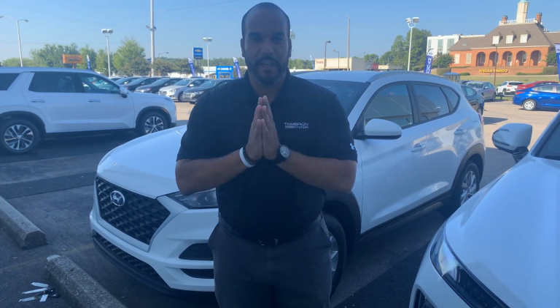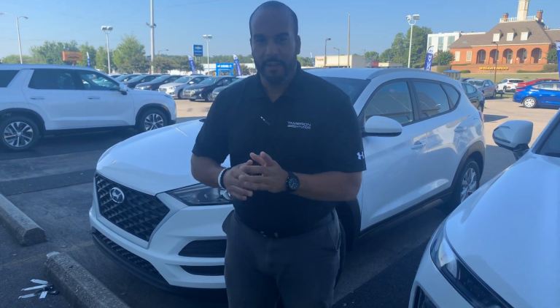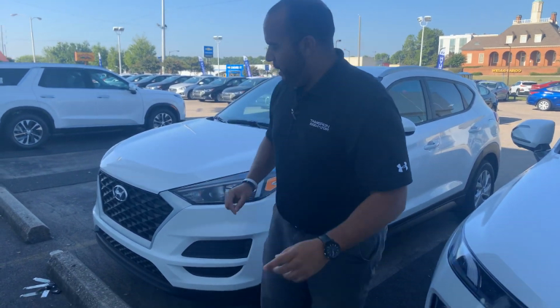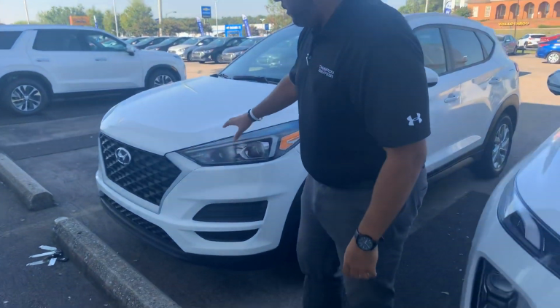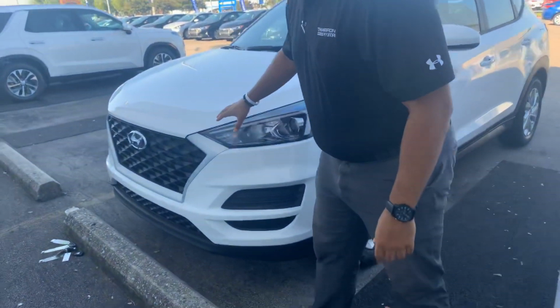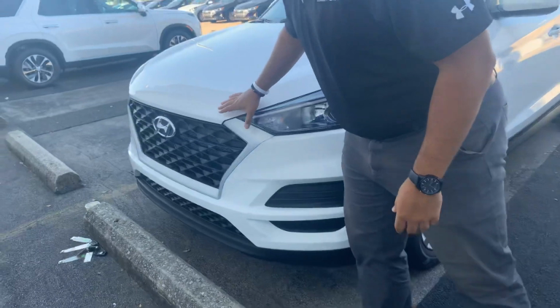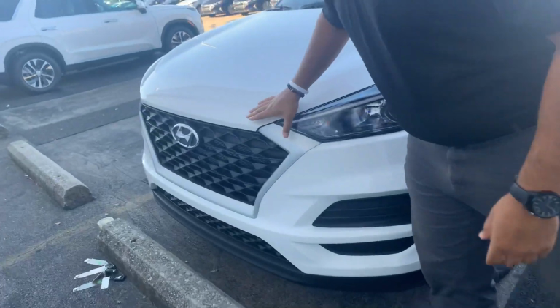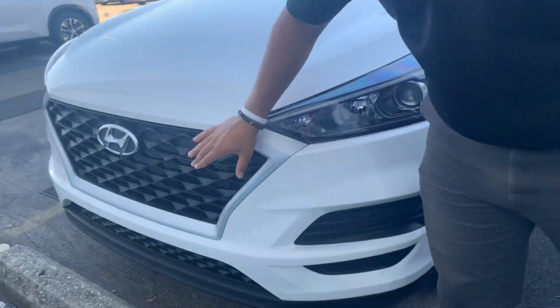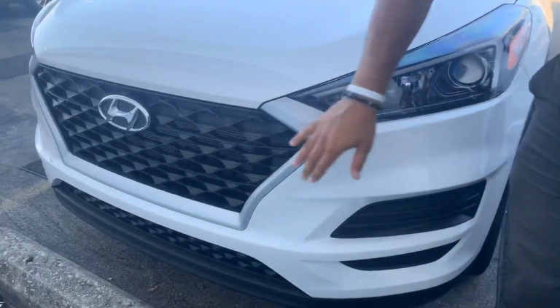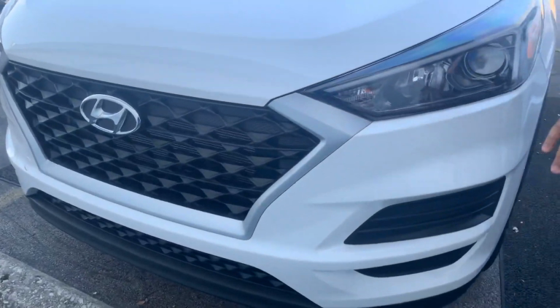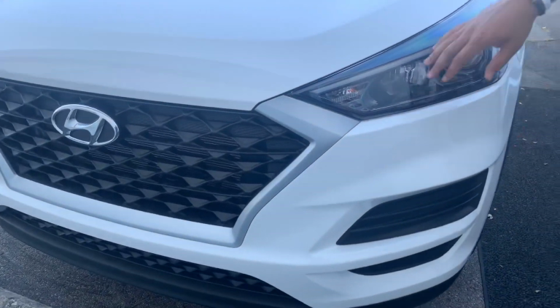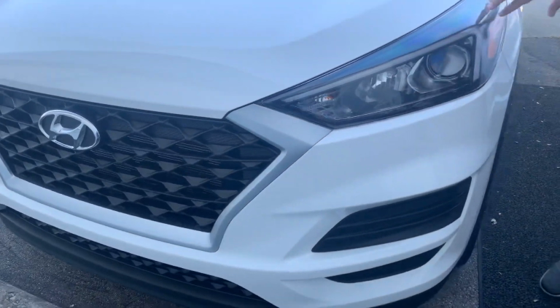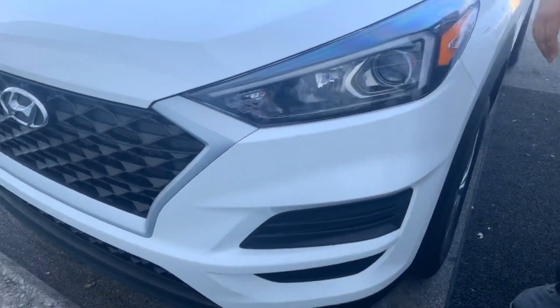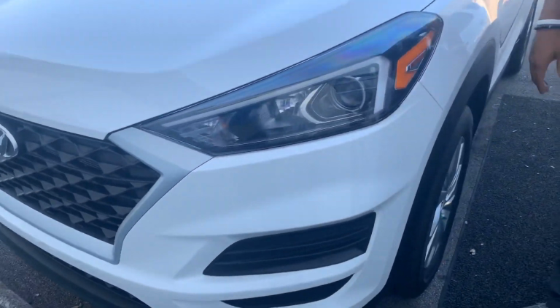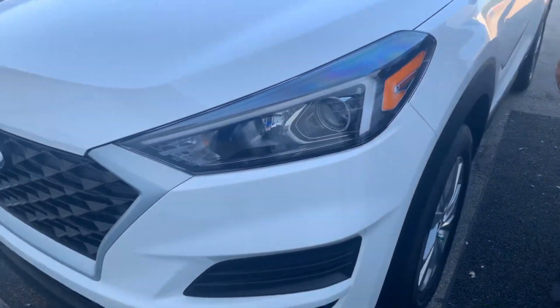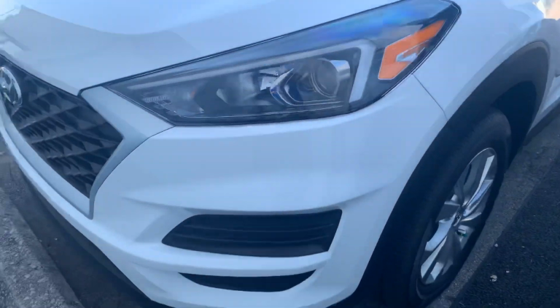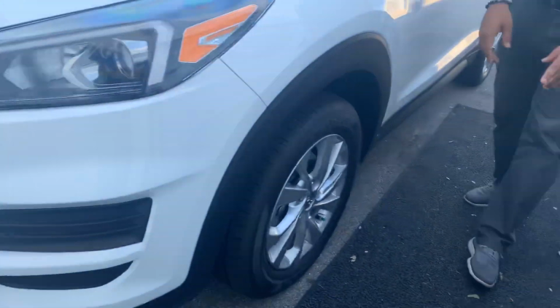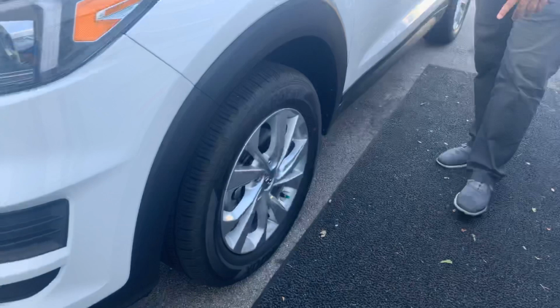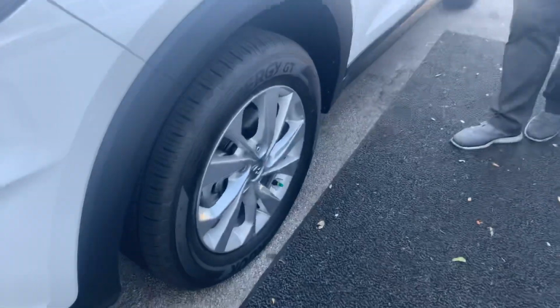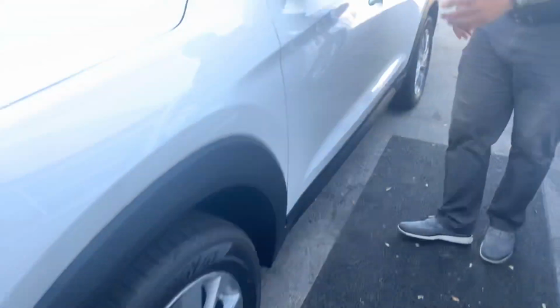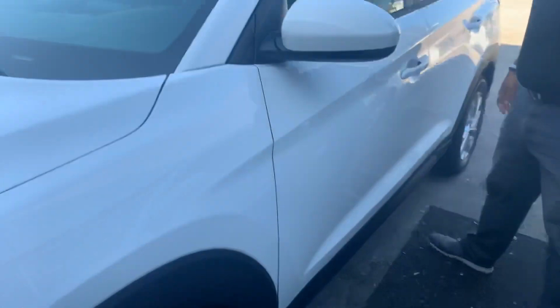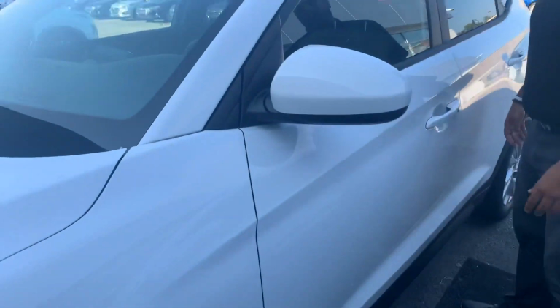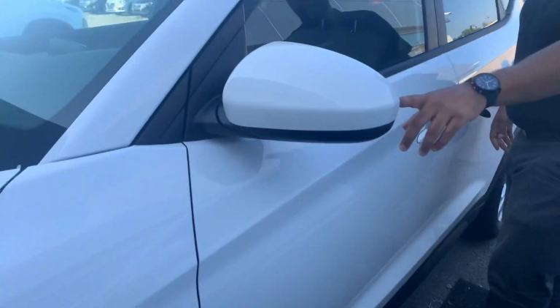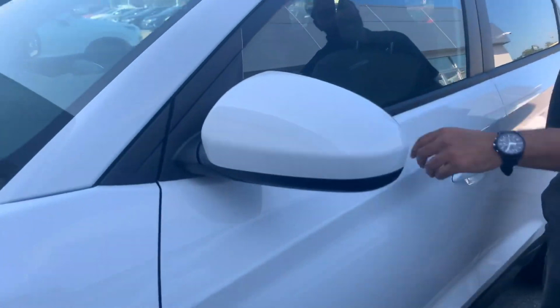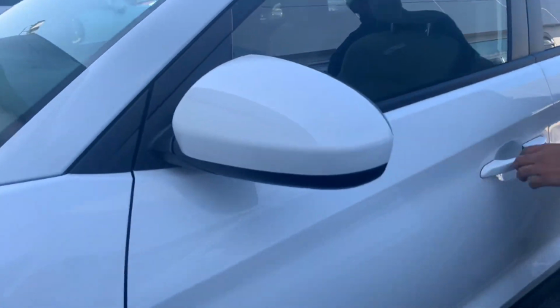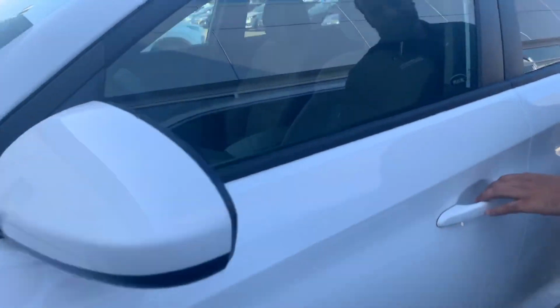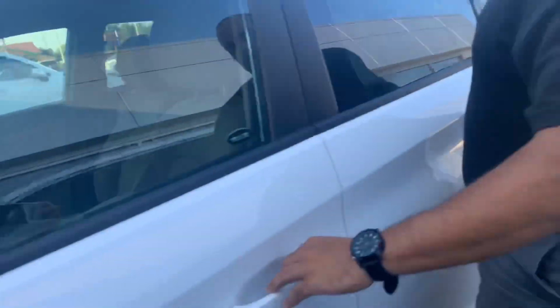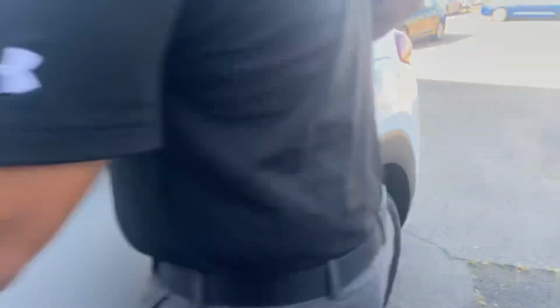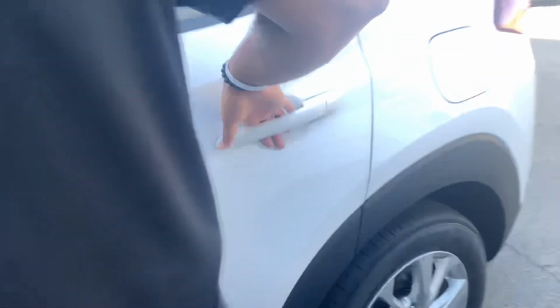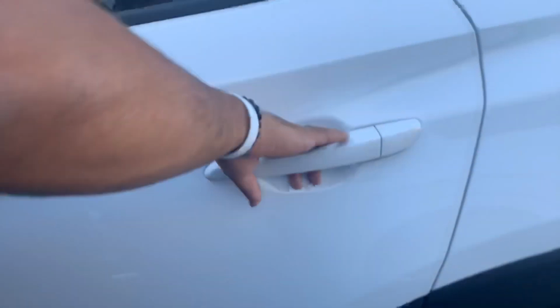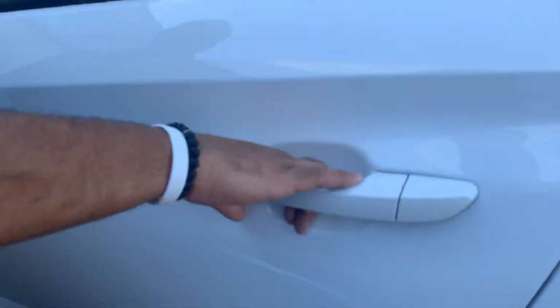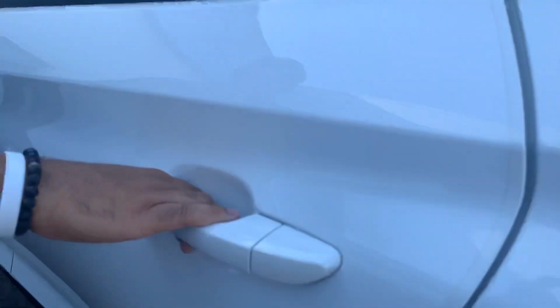Let's dive in here in the front. We got Hyundai's beautiful cascading honeycomb grille with the LED wraparound headlights, premium alloy wheels, nitrogen filled tires, blind spot detection, and push to start keyless remote entry.